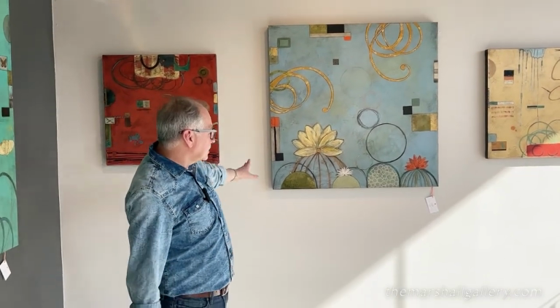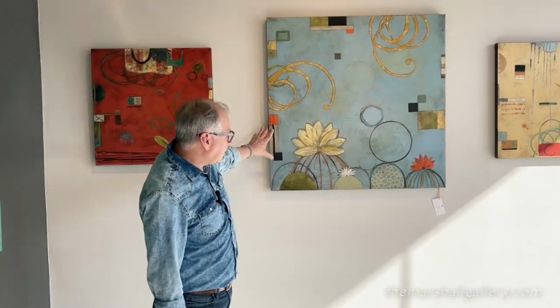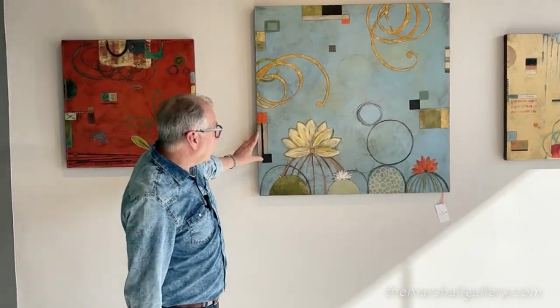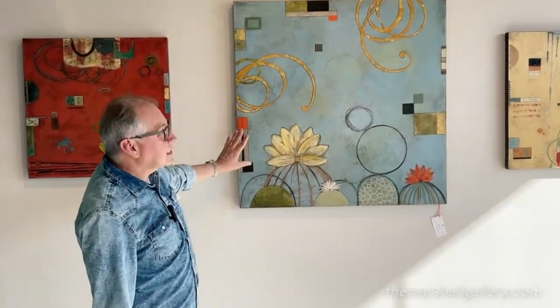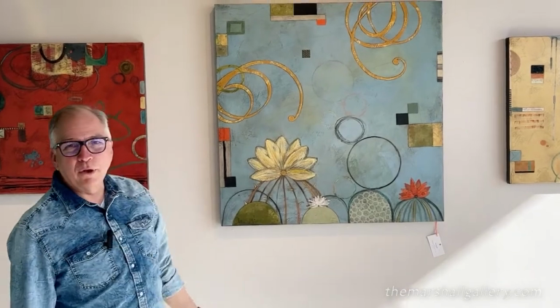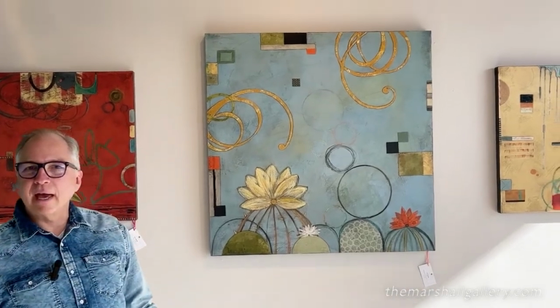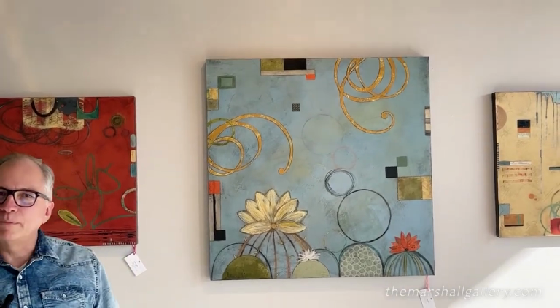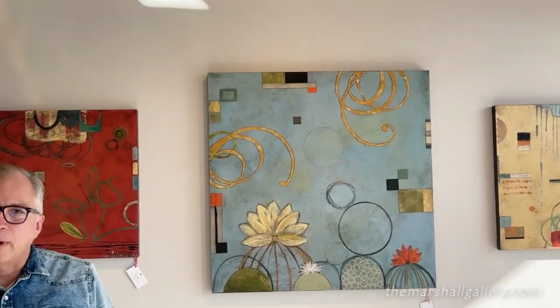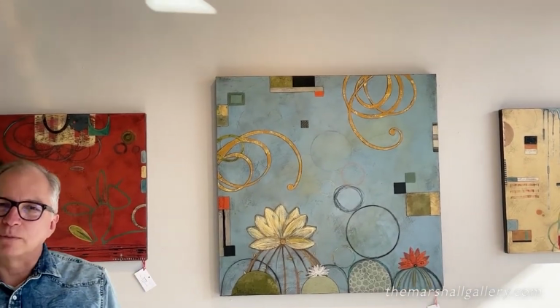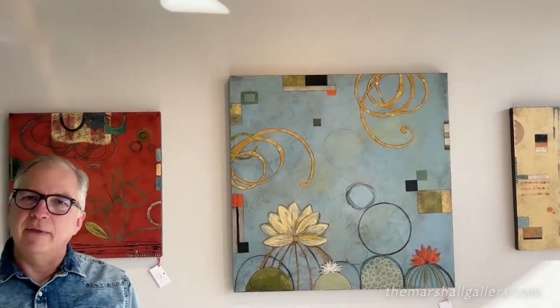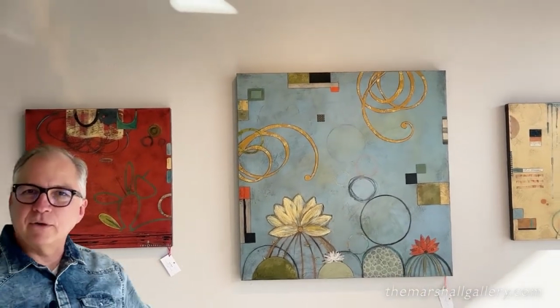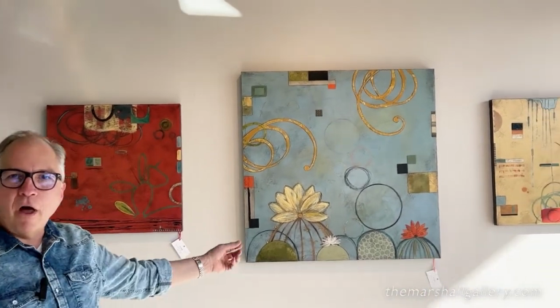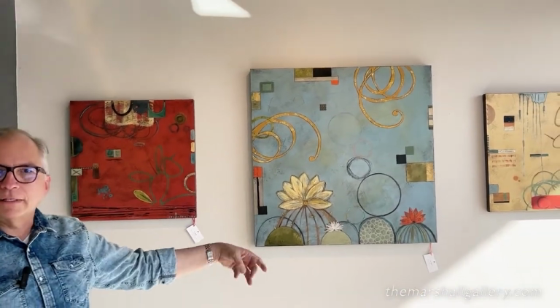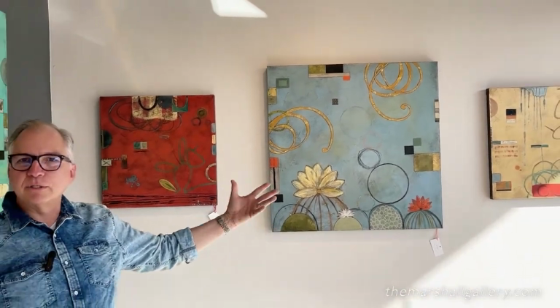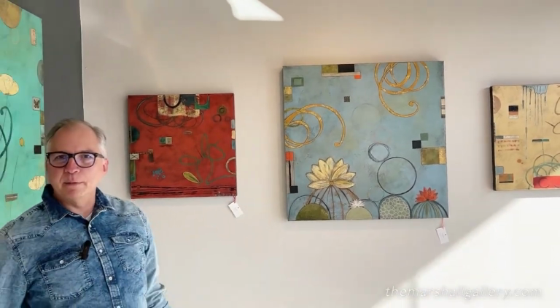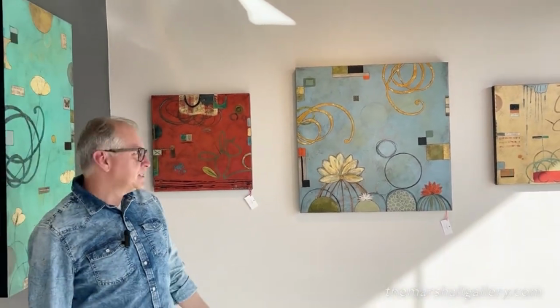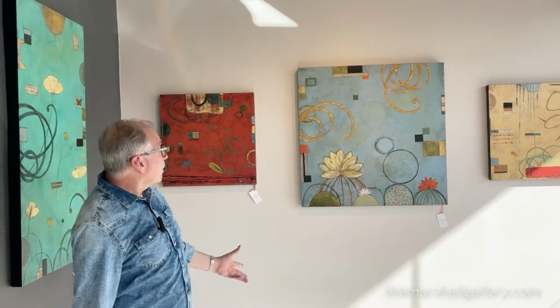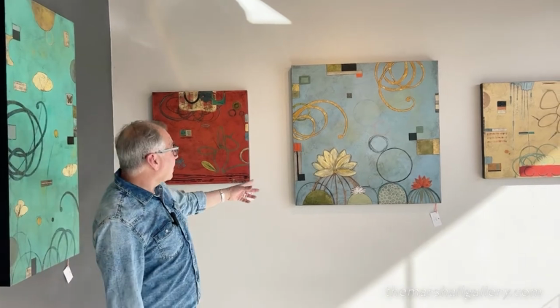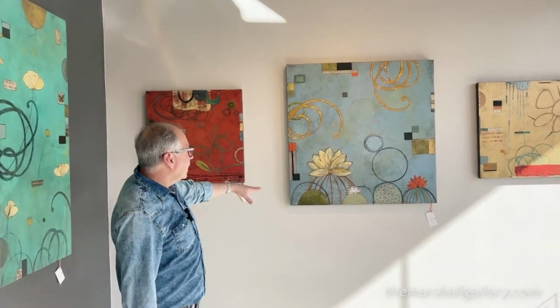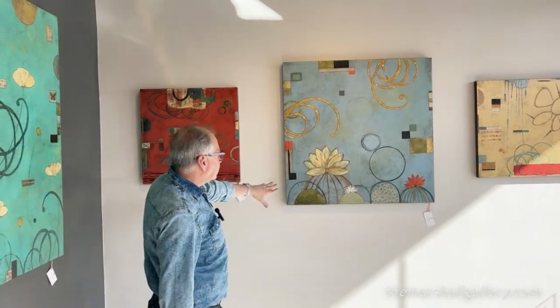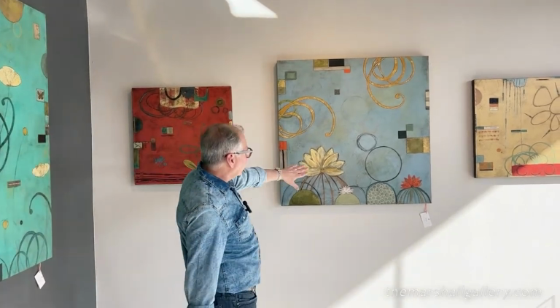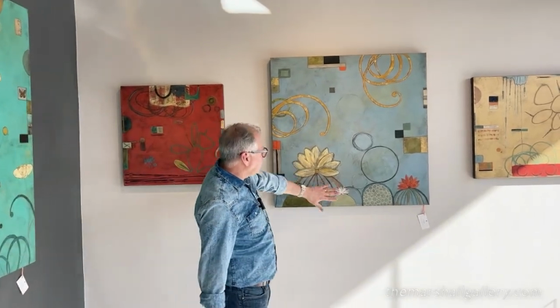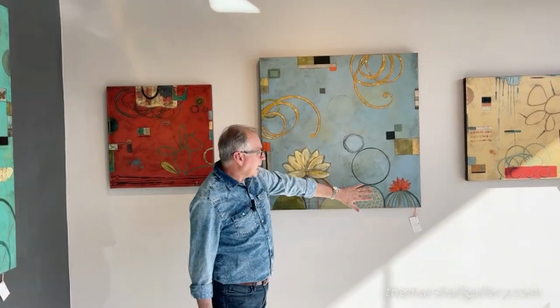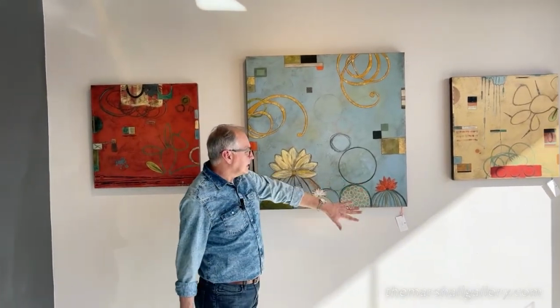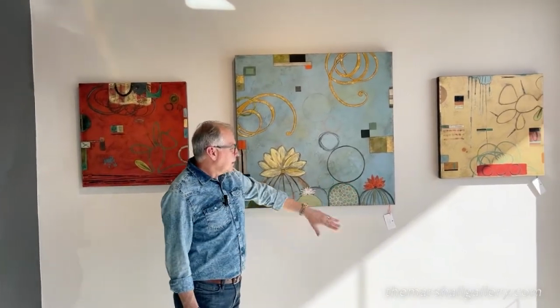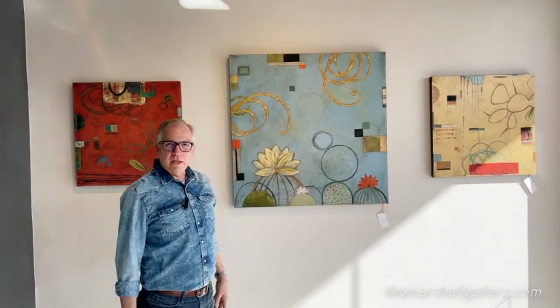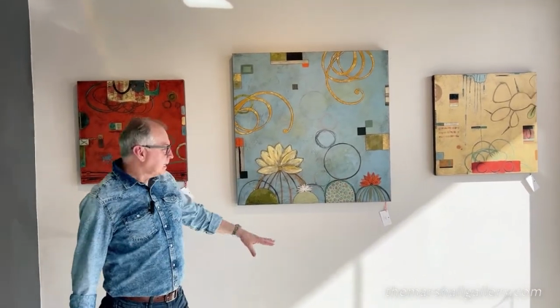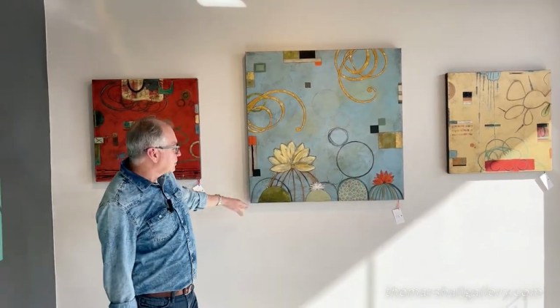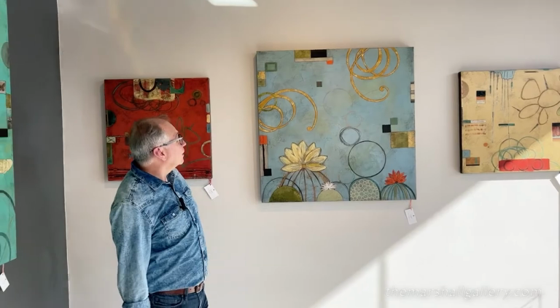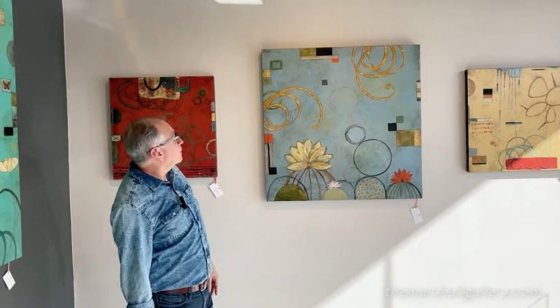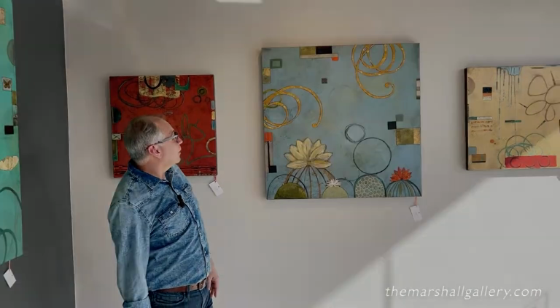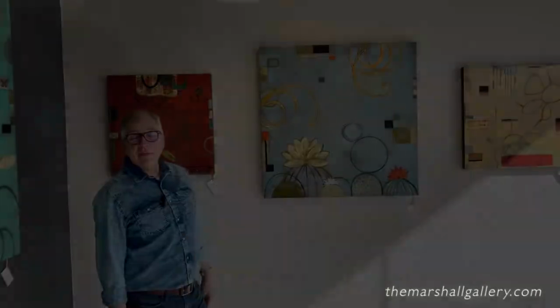This painting right here is titled Bloom, because after those beautiful rainstorms we get in the desert, all the cactuses will start to bloom. I really wanted to capture that idea with these barrel cactuses and the unusual textures and colors going on there.